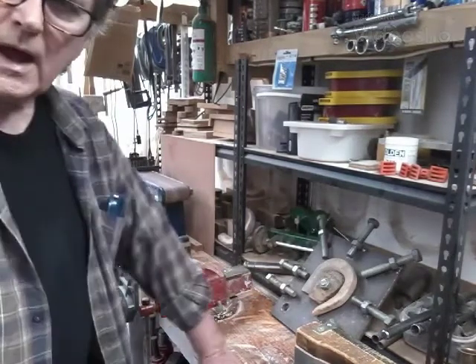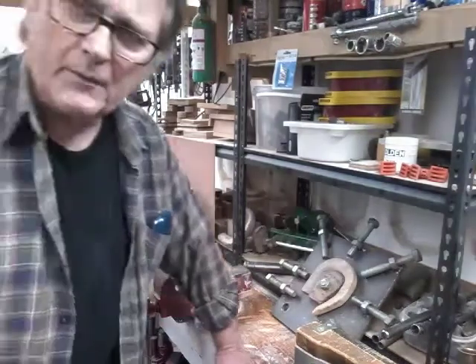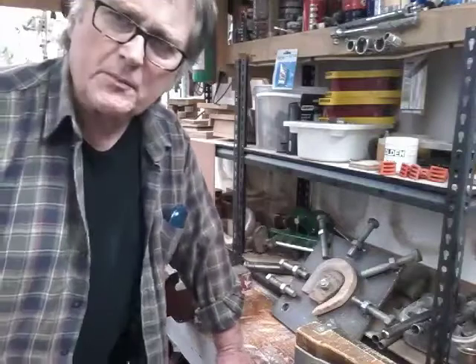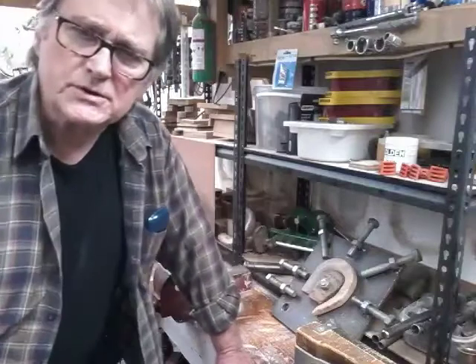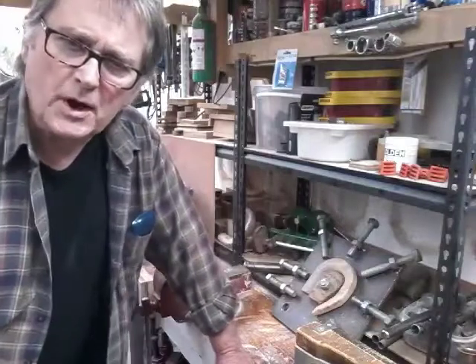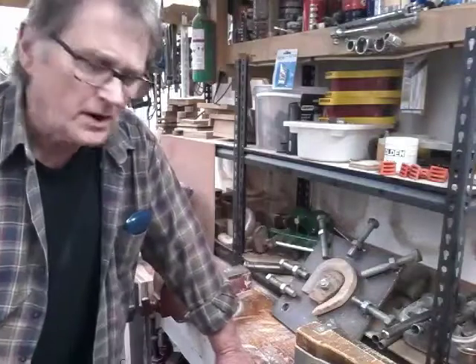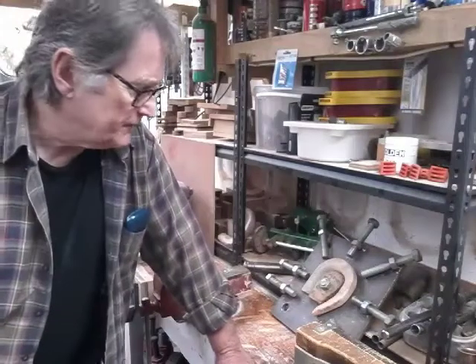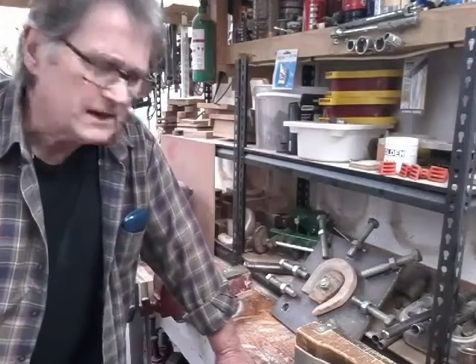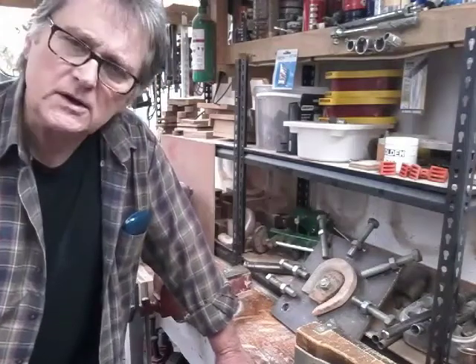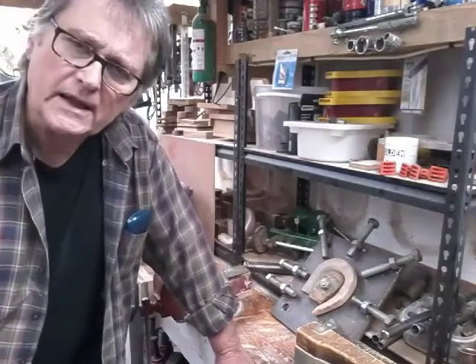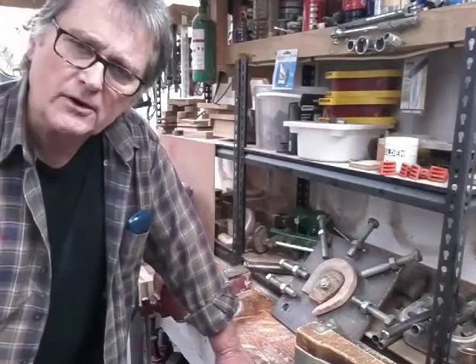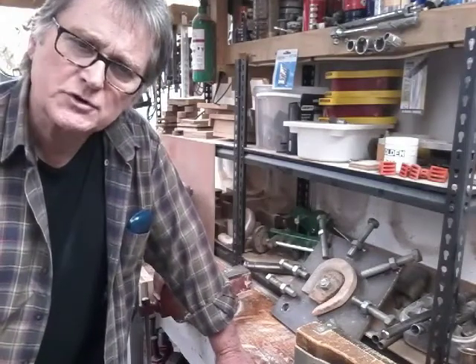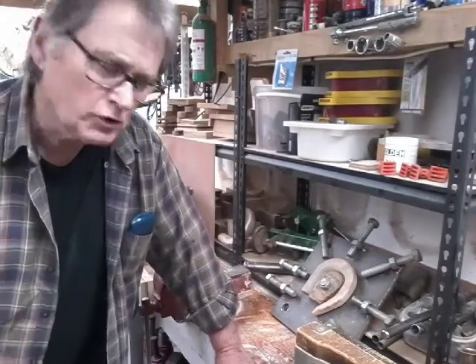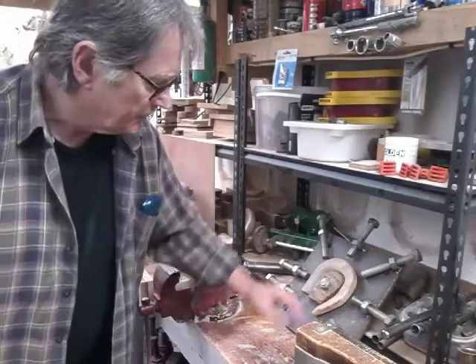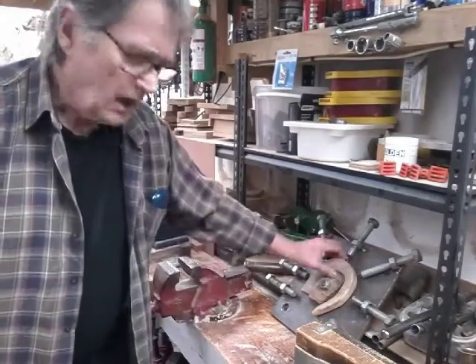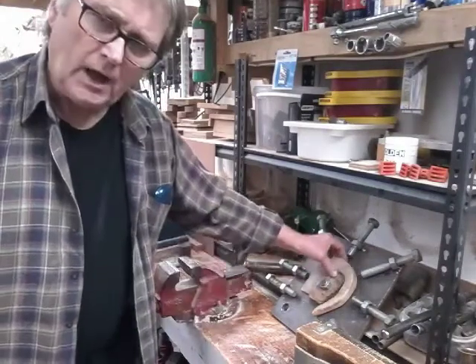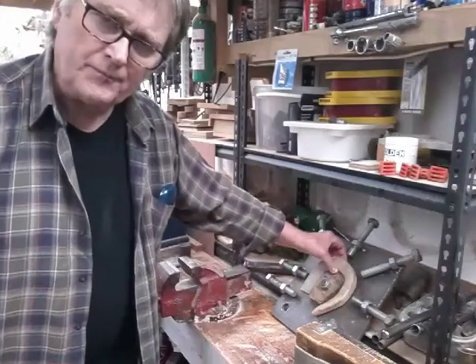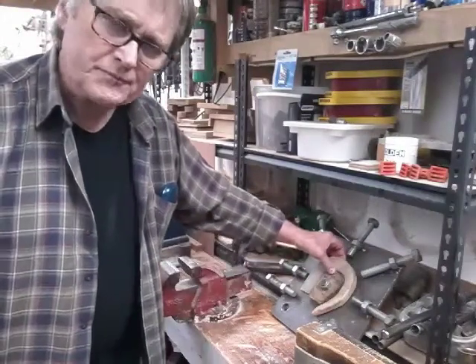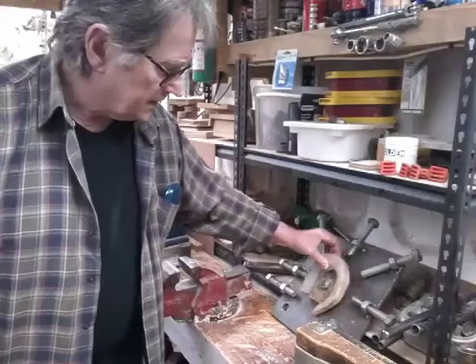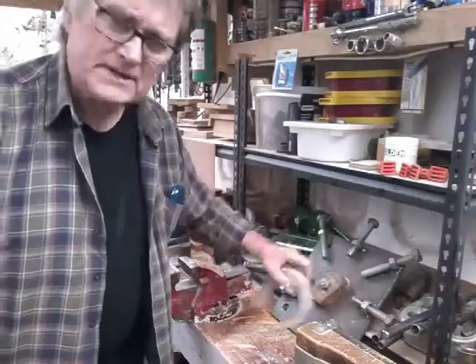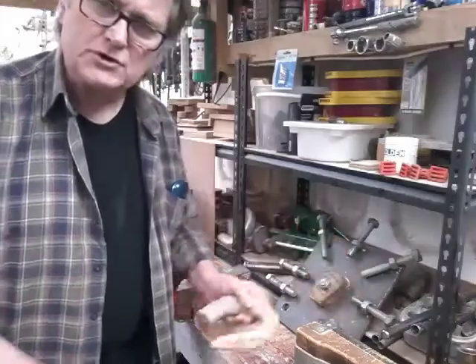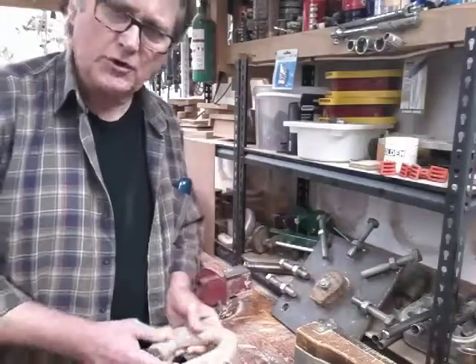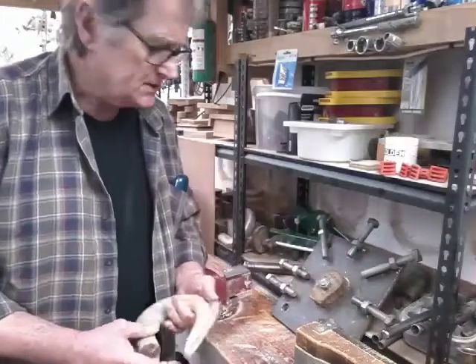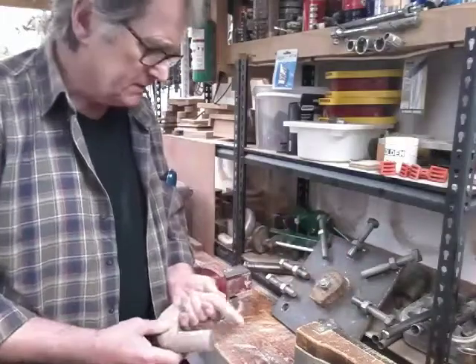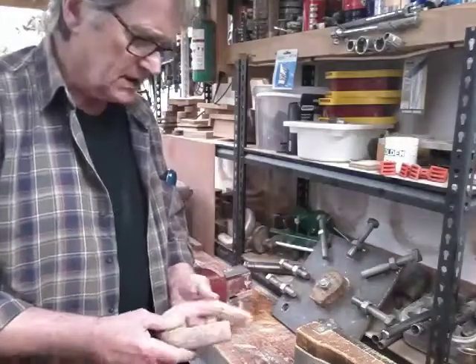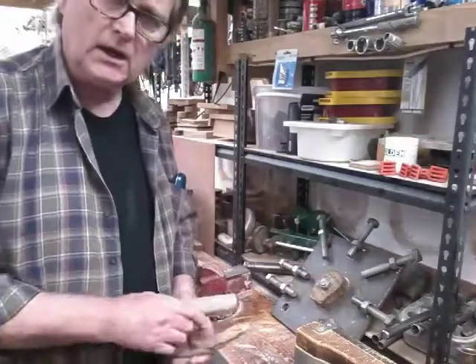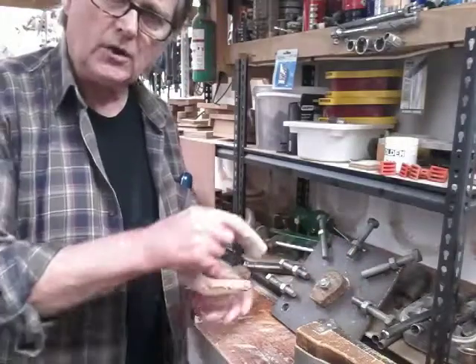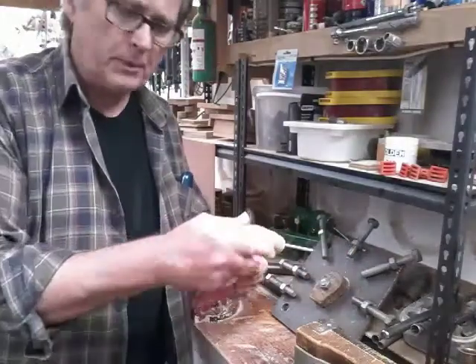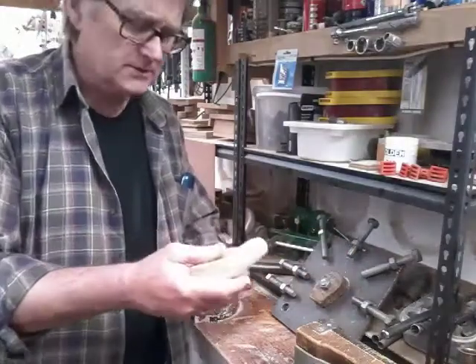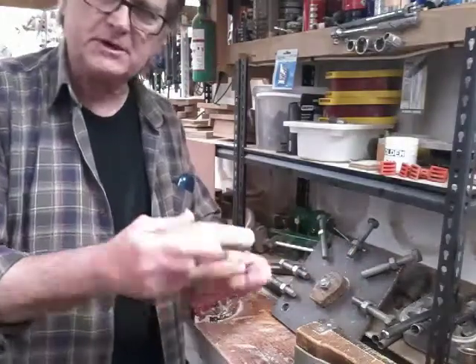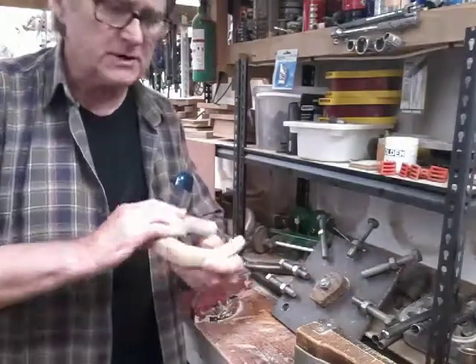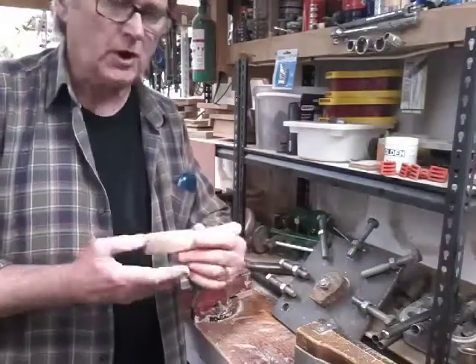Hi and welcome back to part 7 of making a Ramsong crook. The last time you saw this it was under a plate, just been squeezed up.